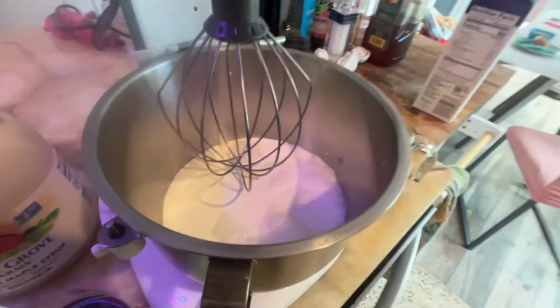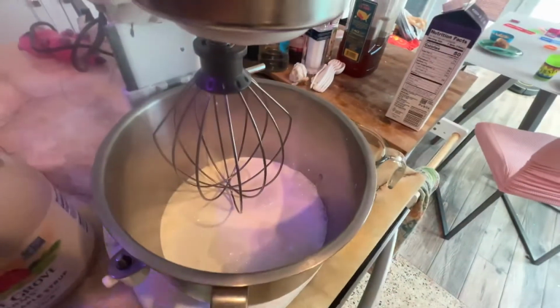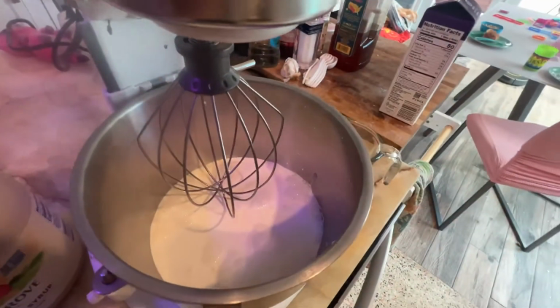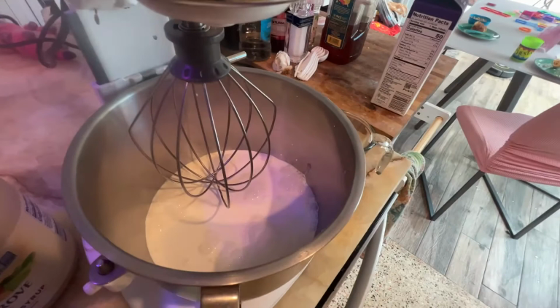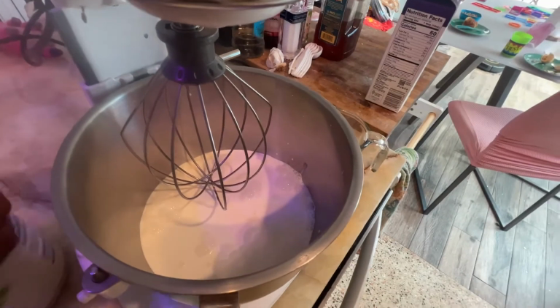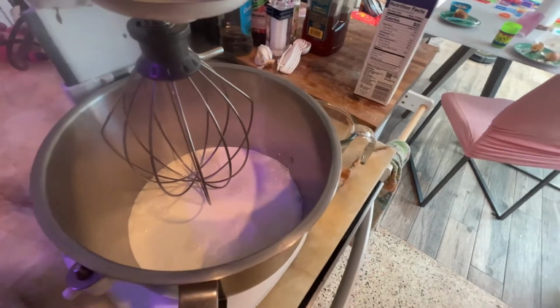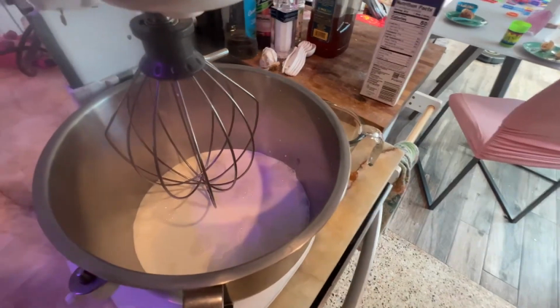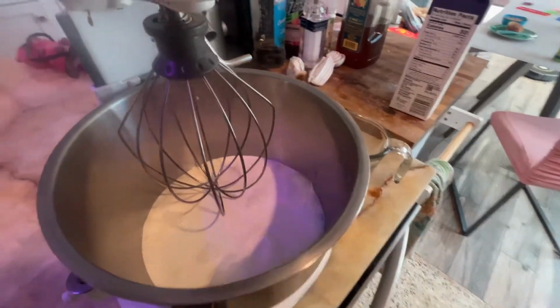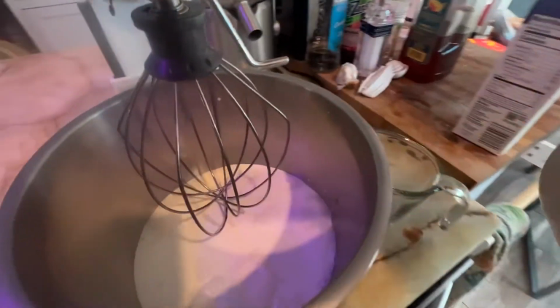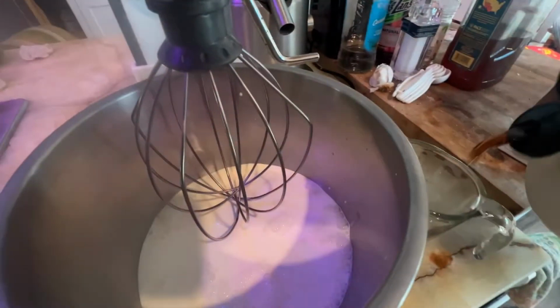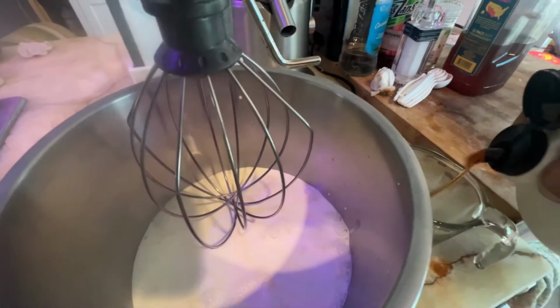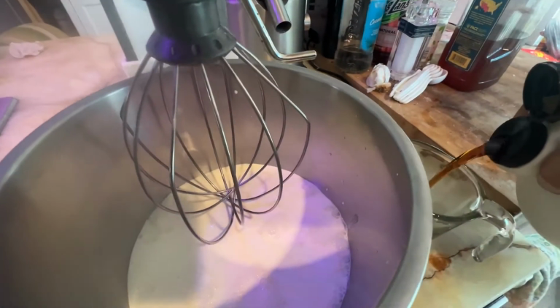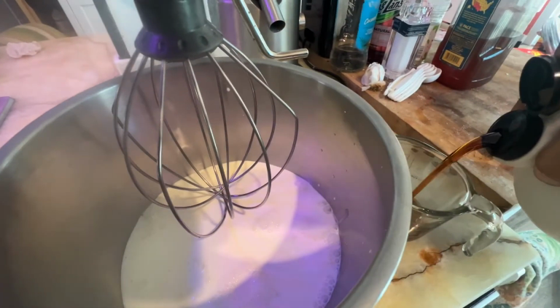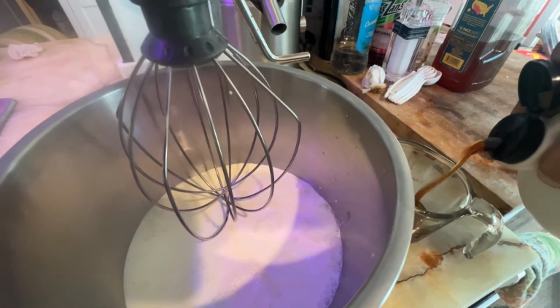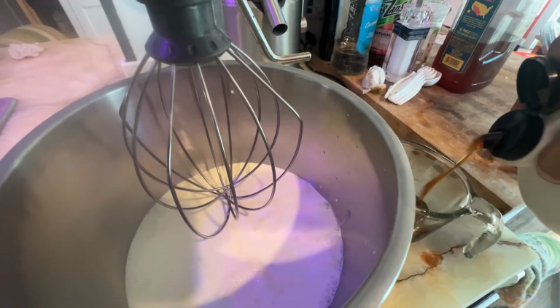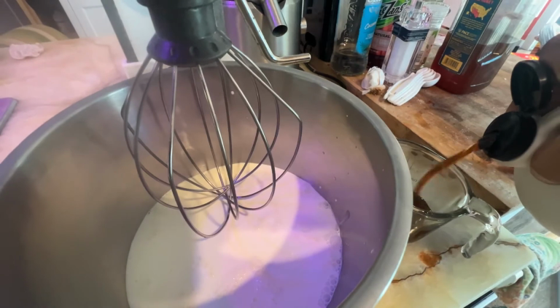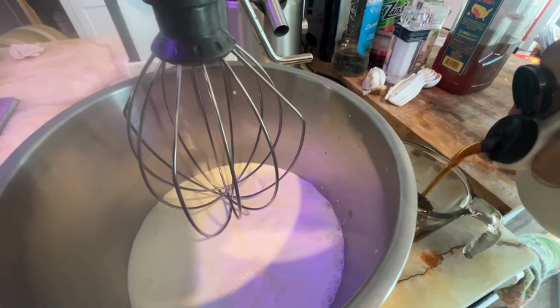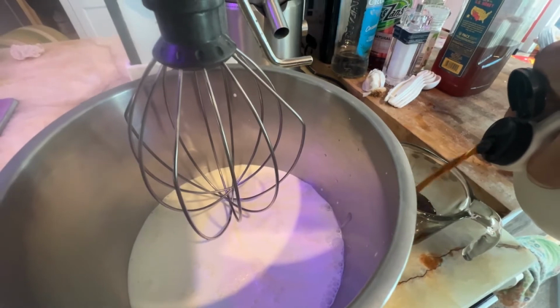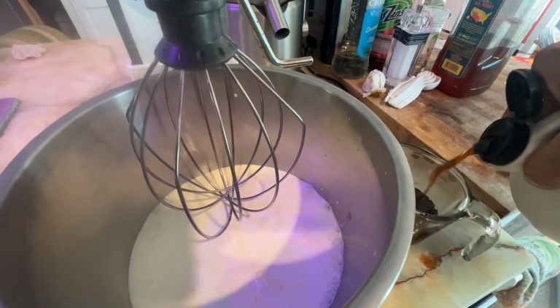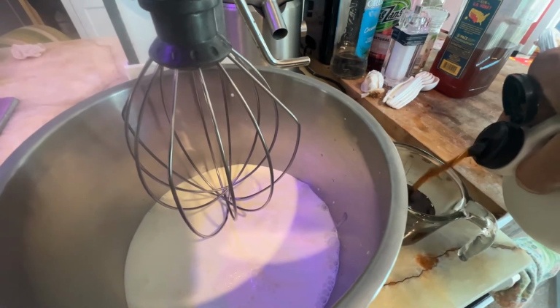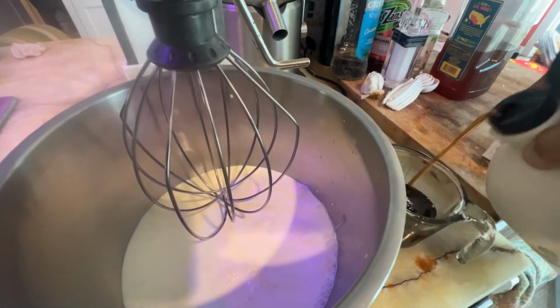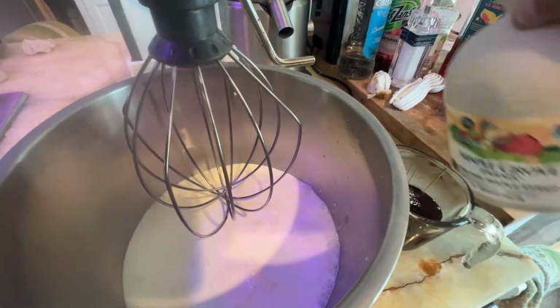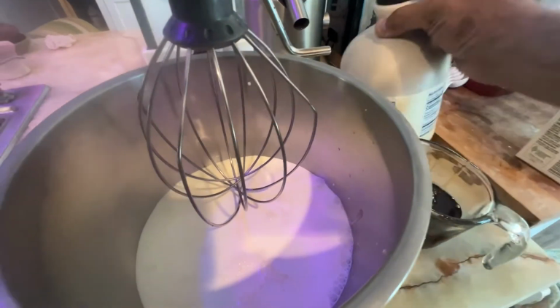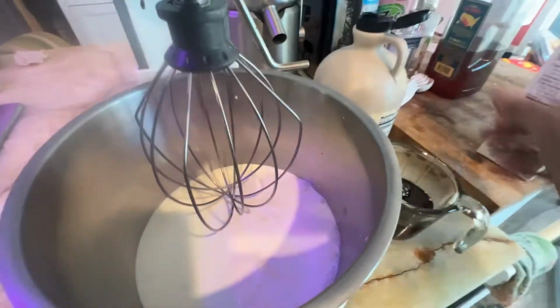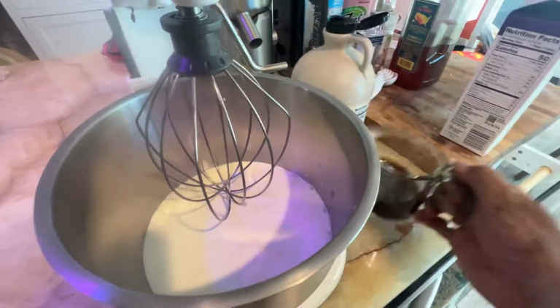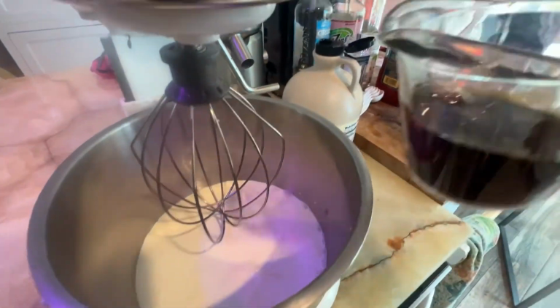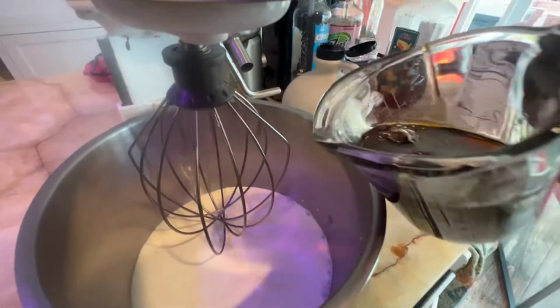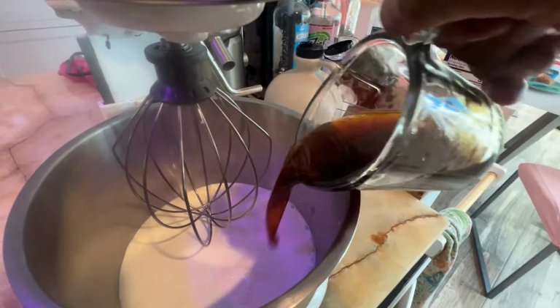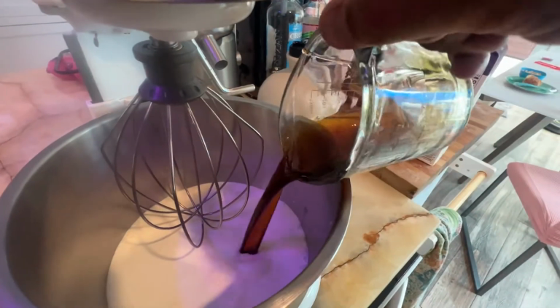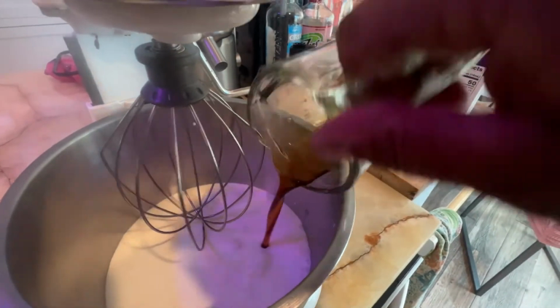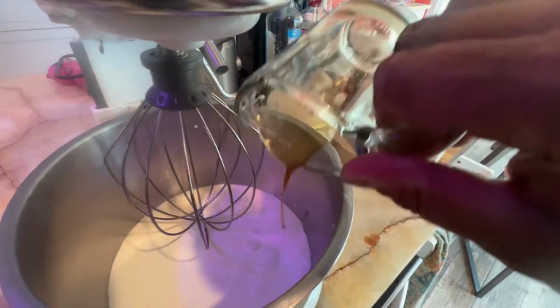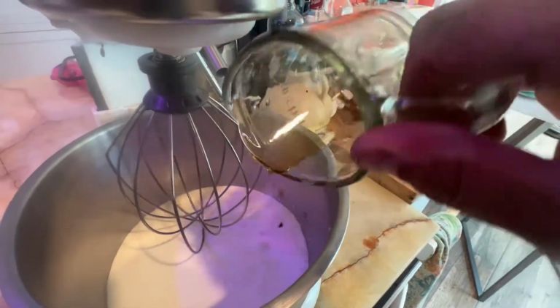Normally I don't really measure anything, but for you I will do that. That seems like a lot of sugar. We'll put some of that in there, and we'll put it all in.